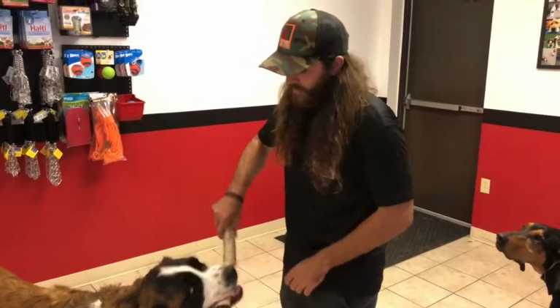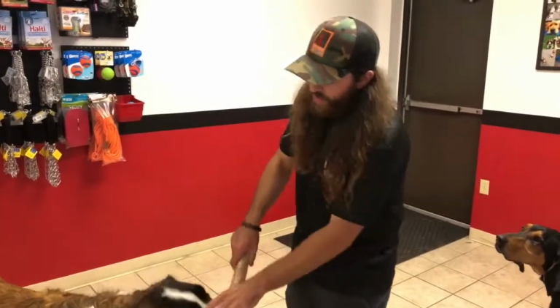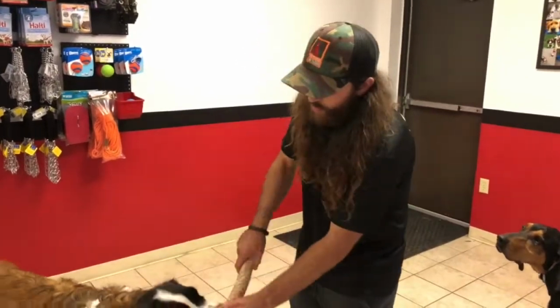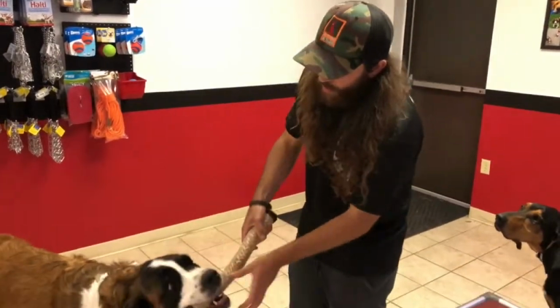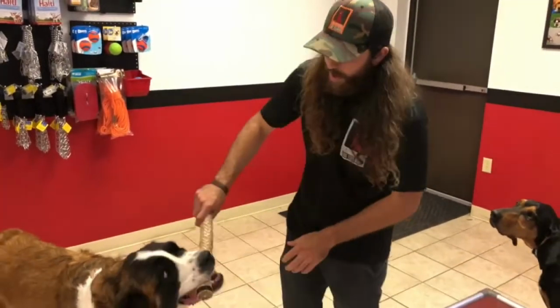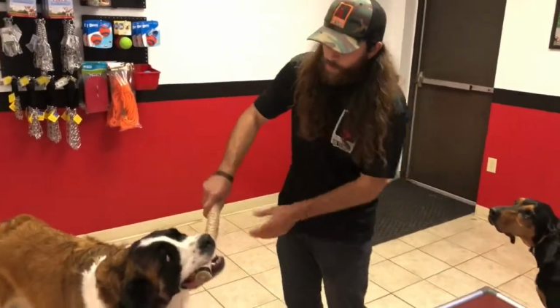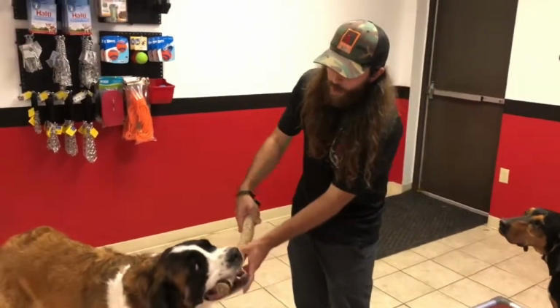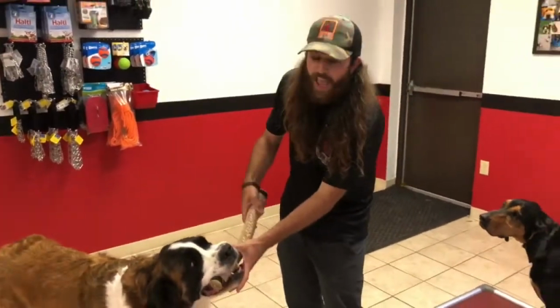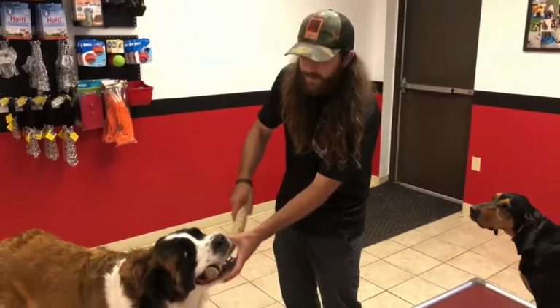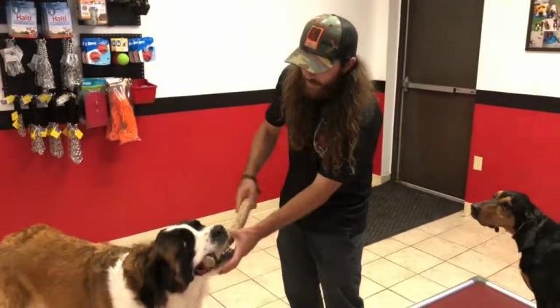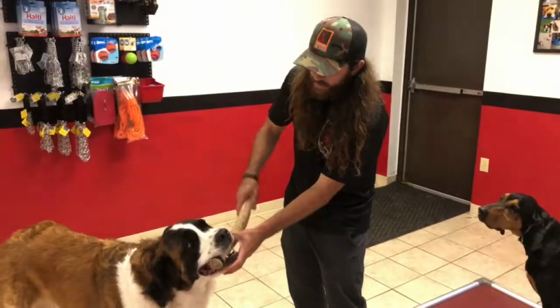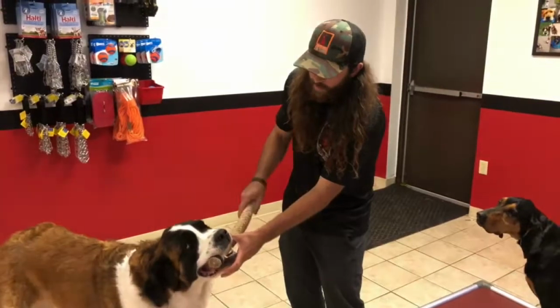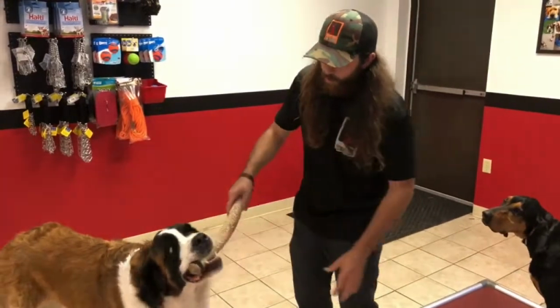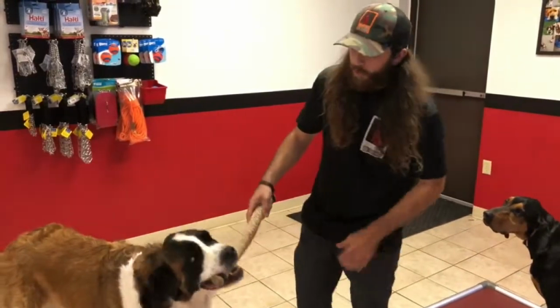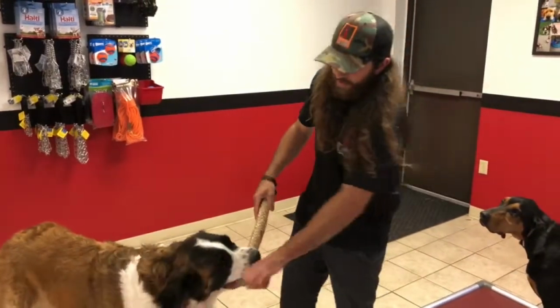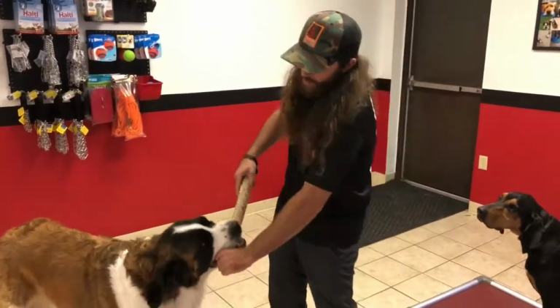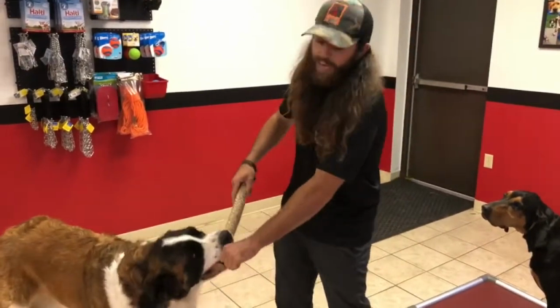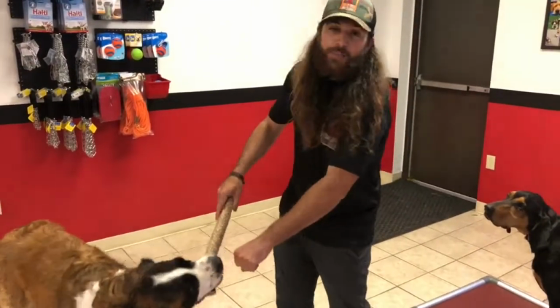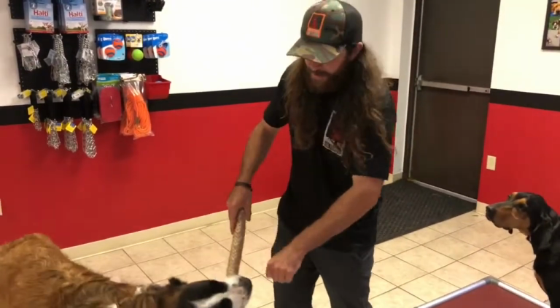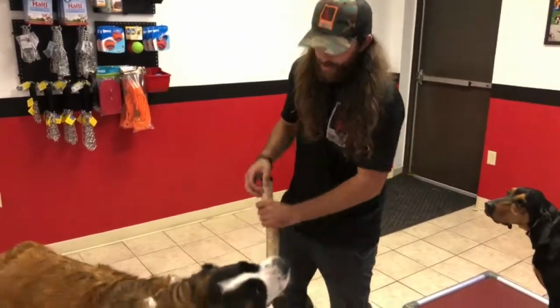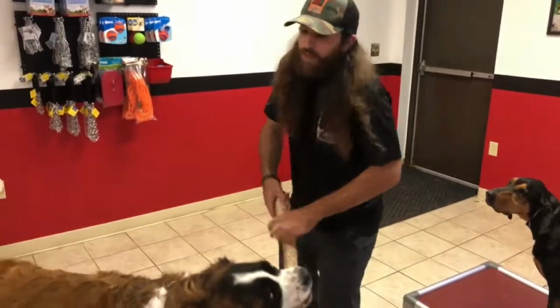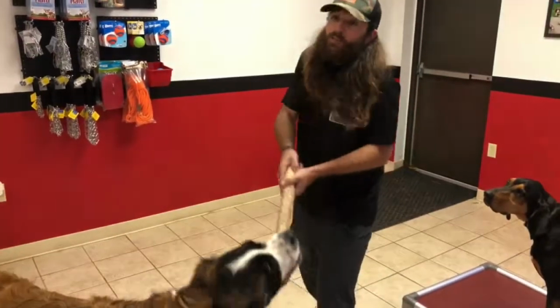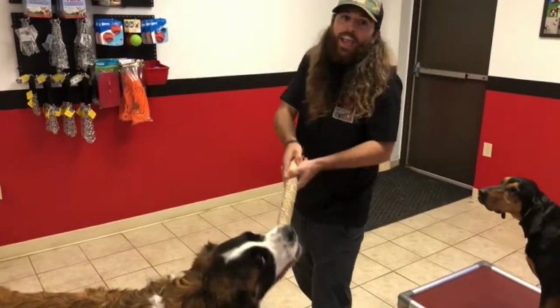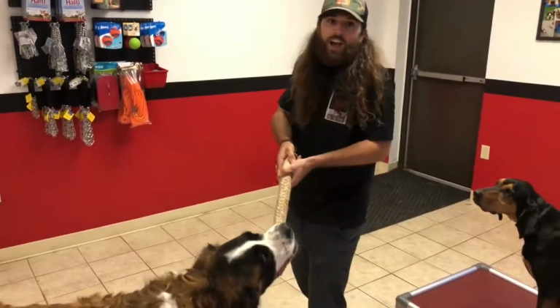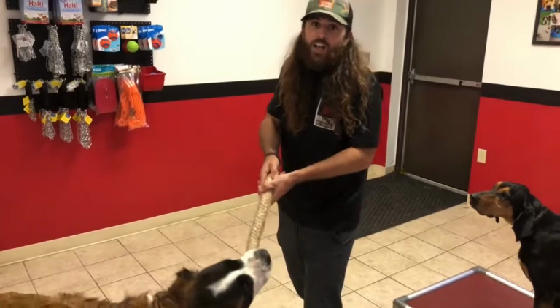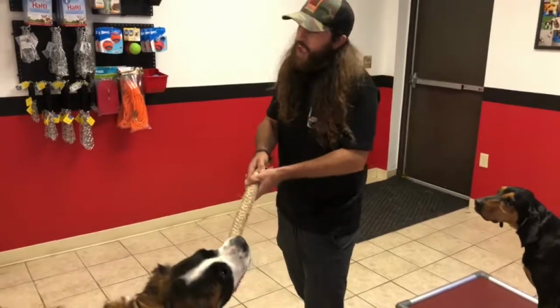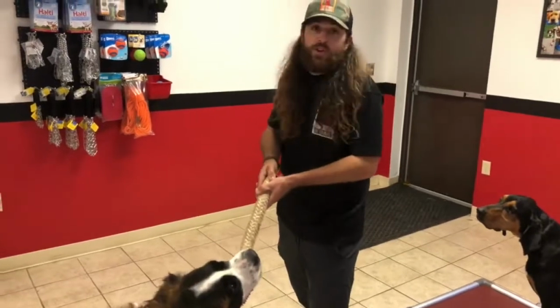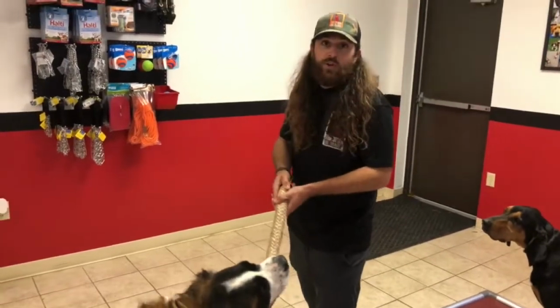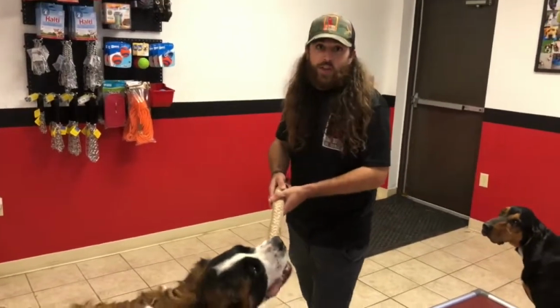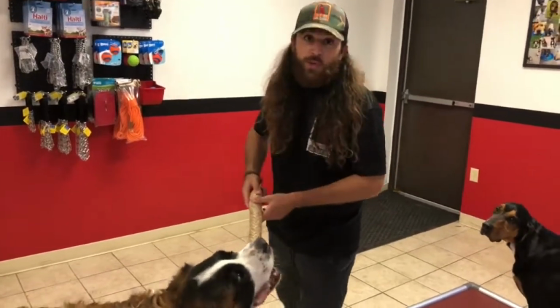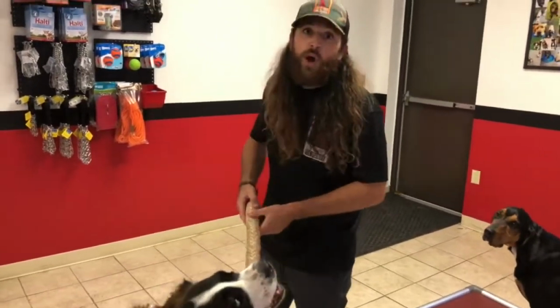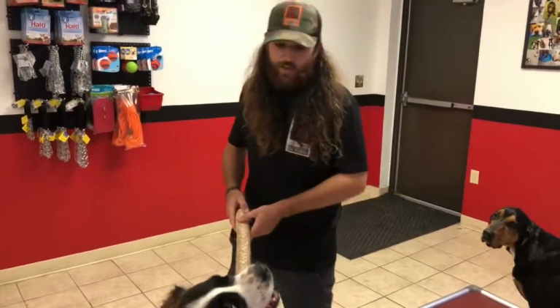Something you don't want to have happen is where the dog grabs an end piece. Because now I can't grab the end of it, so I'm stuck playing one-handed tug — and that's when you're in trouble. That's what you don't want to do.